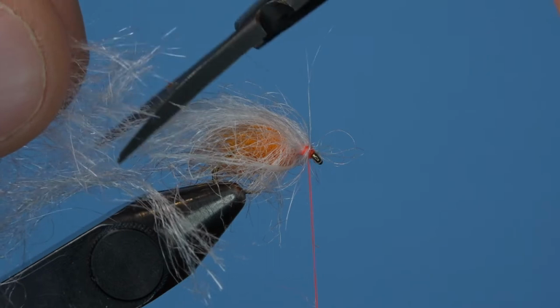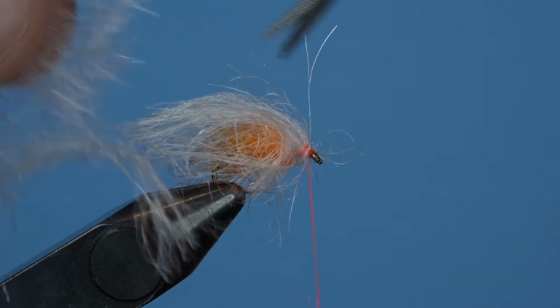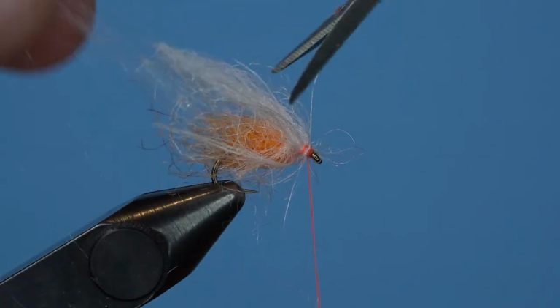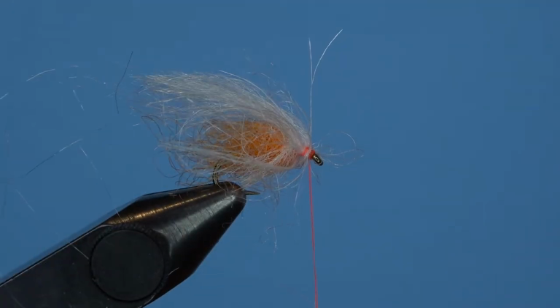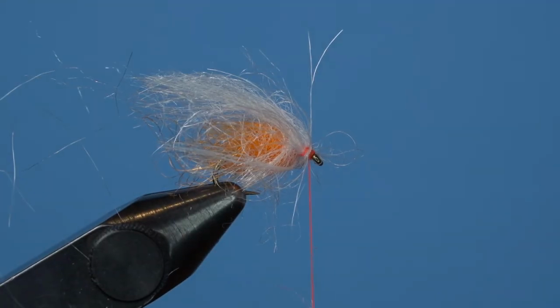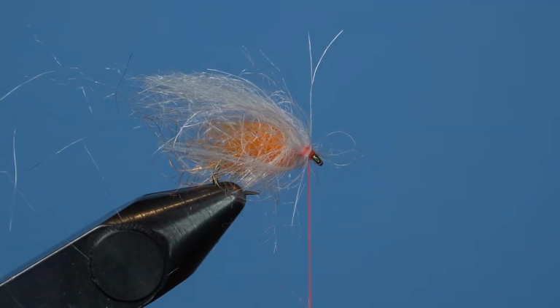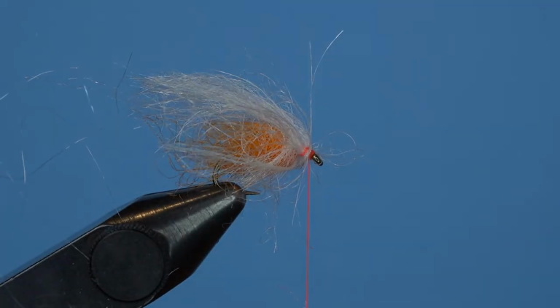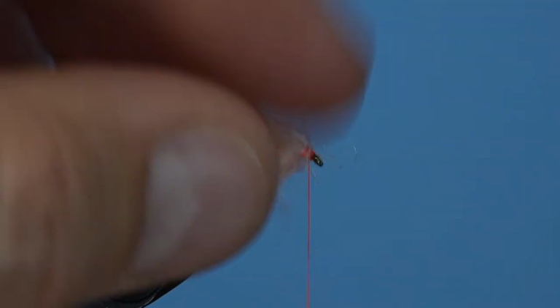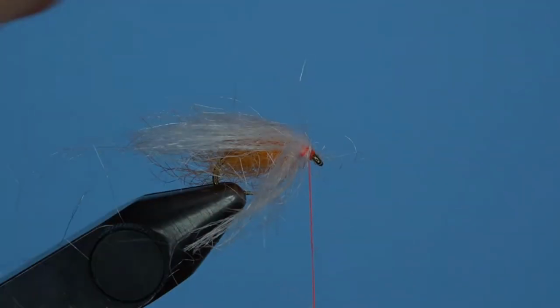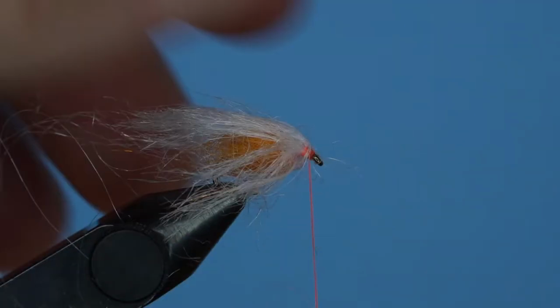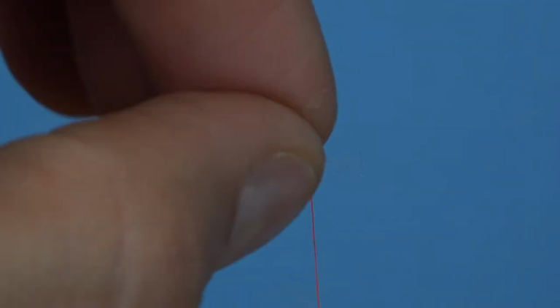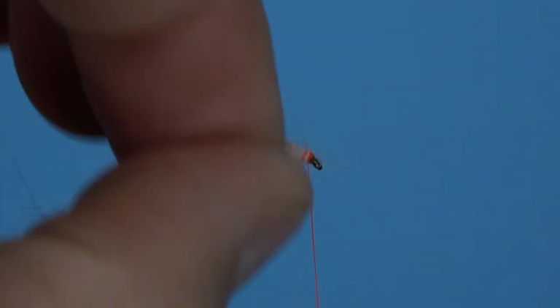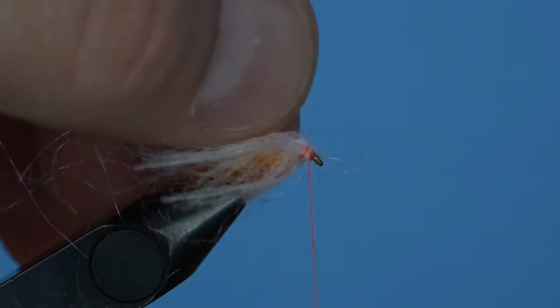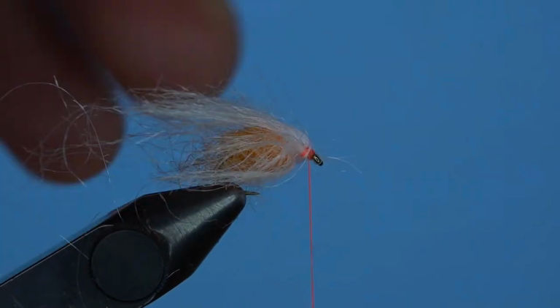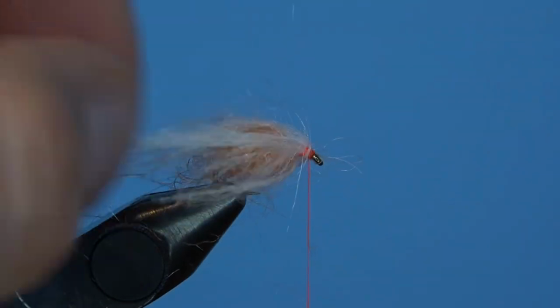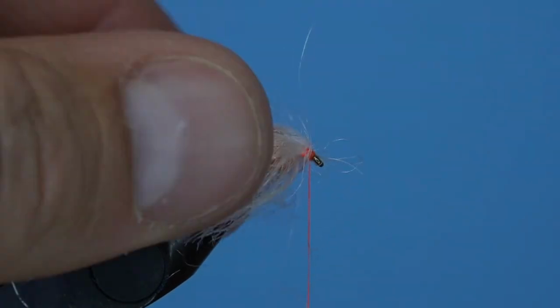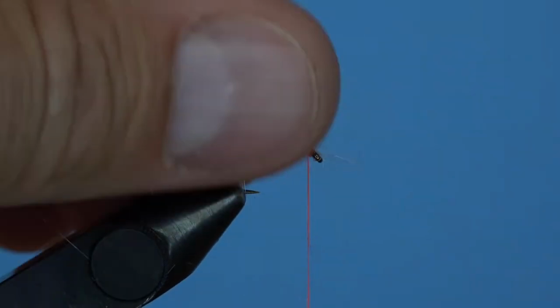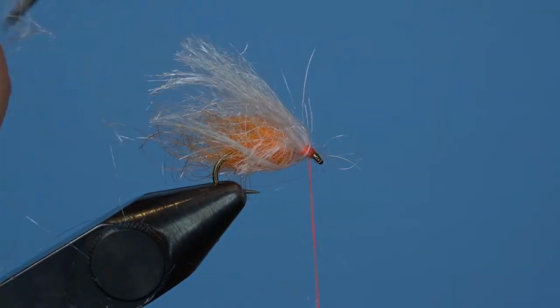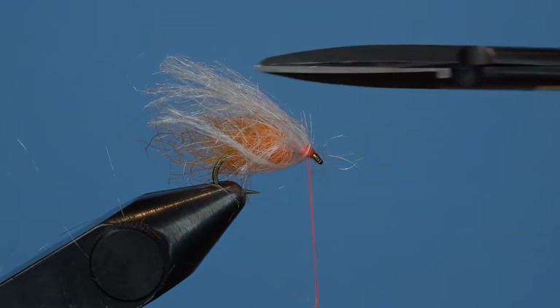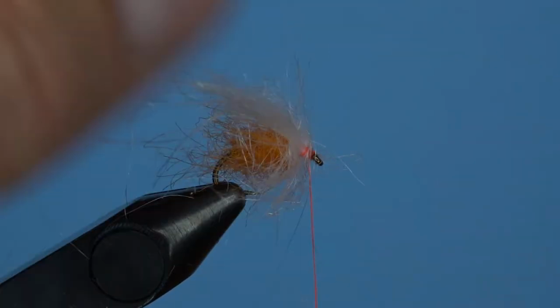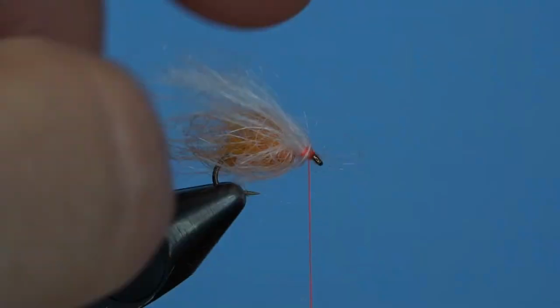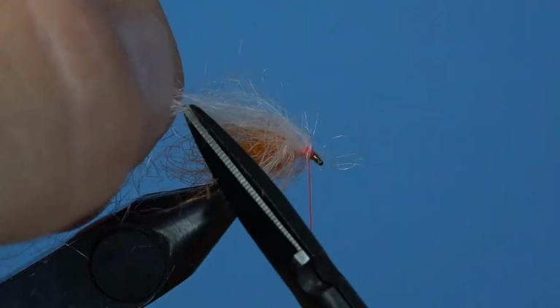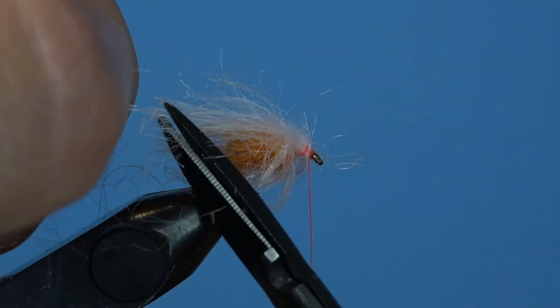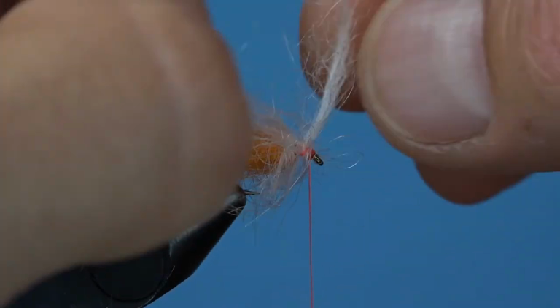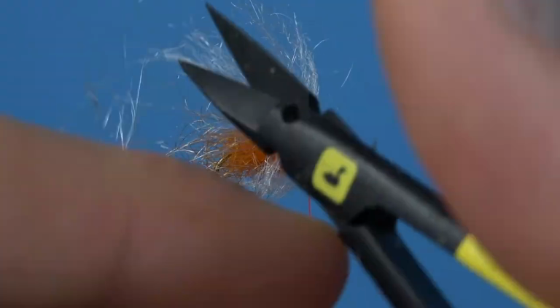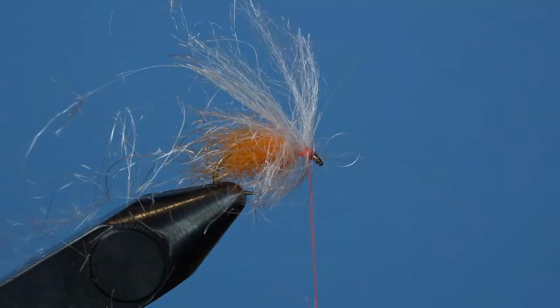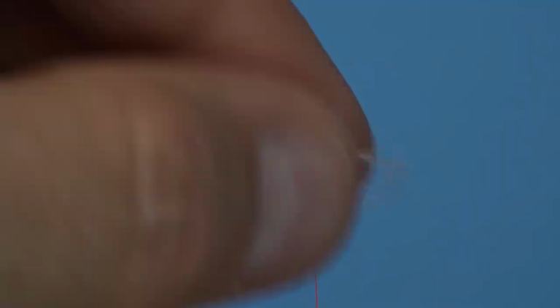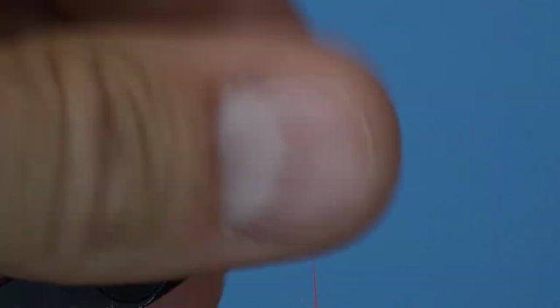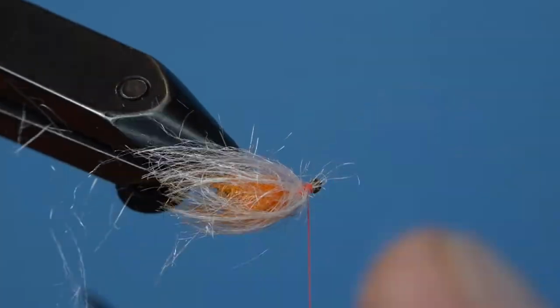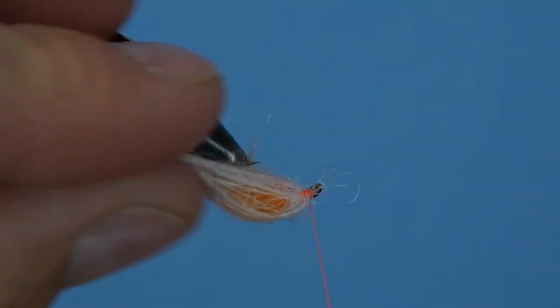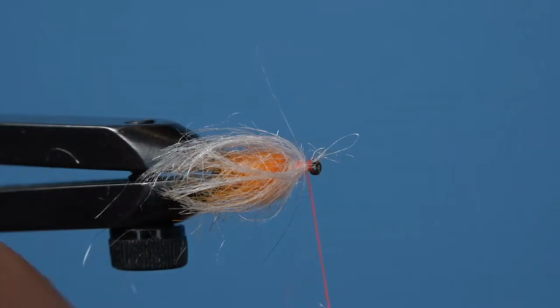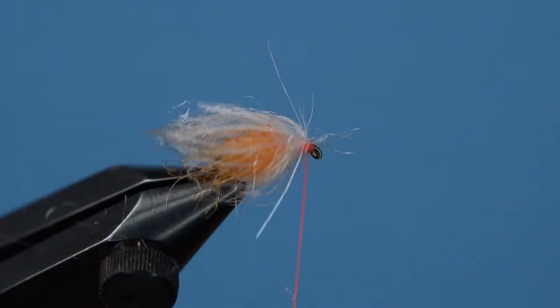Feather the material from the rear, then give your egg the best haircut you know how. Fluff up the fibers with your fingers and trim the firelight so that it fits snugly around the orange core. You can also whip finish and trim your thread at this point.